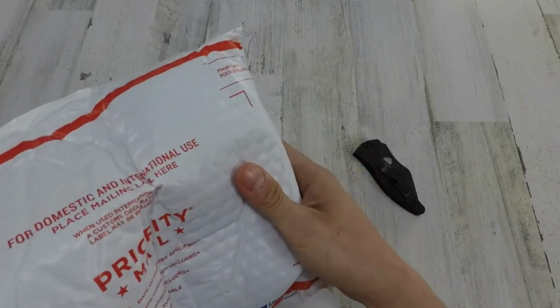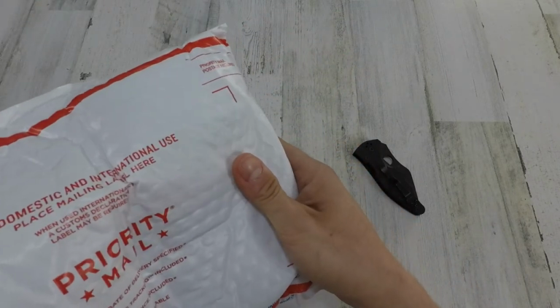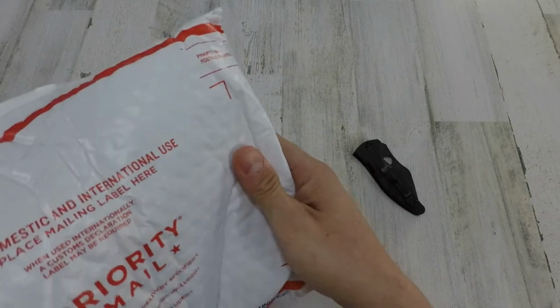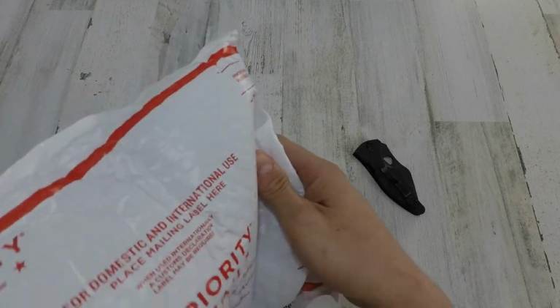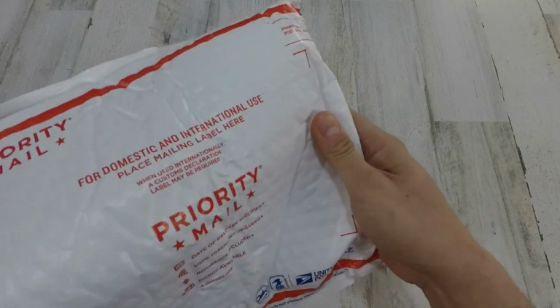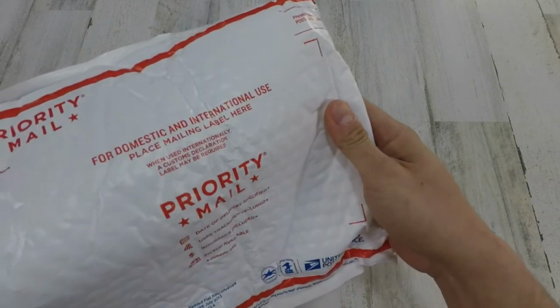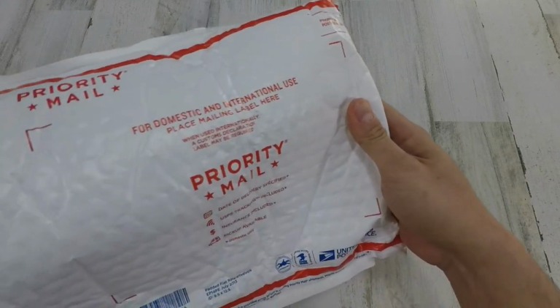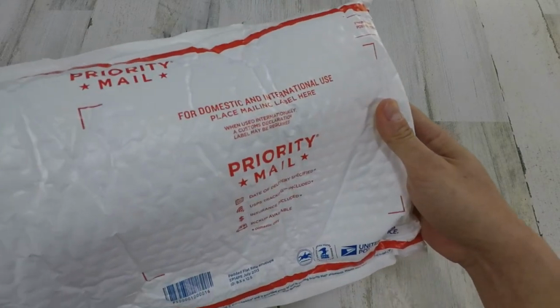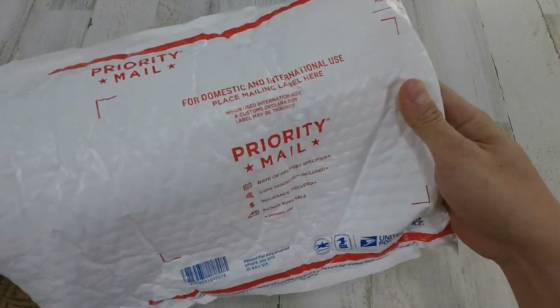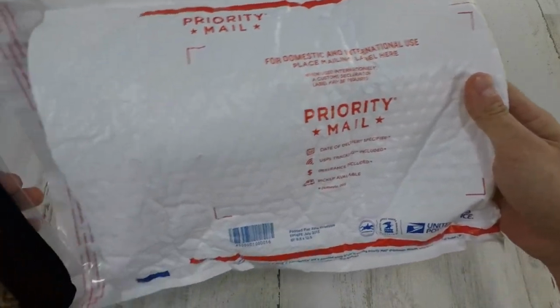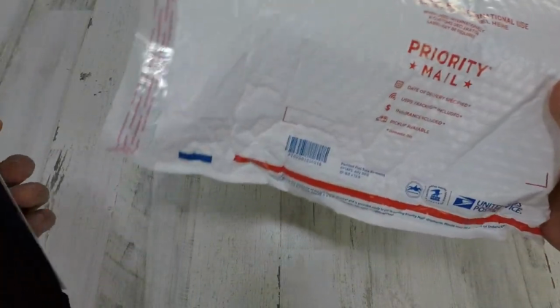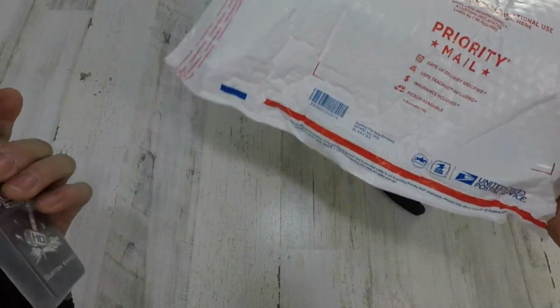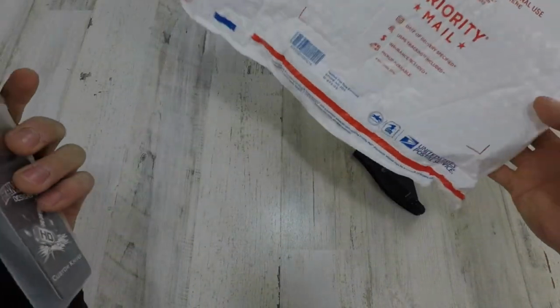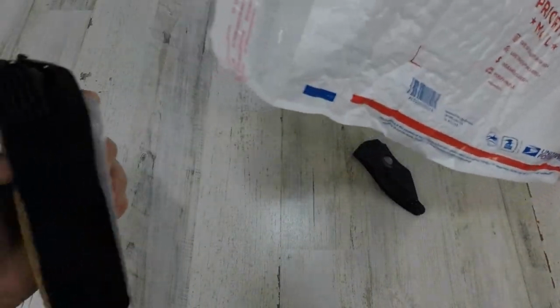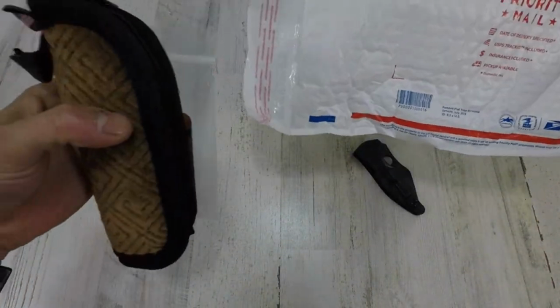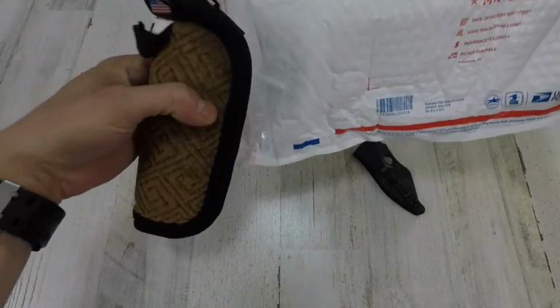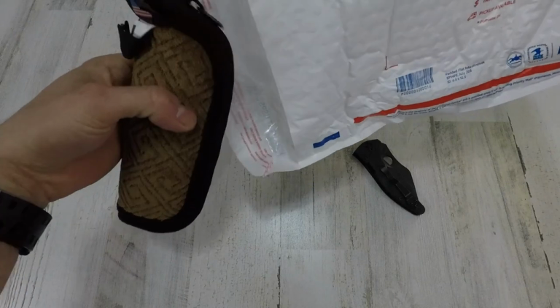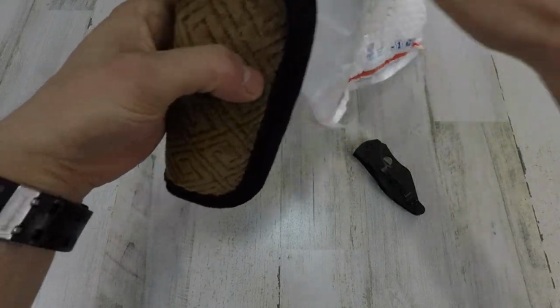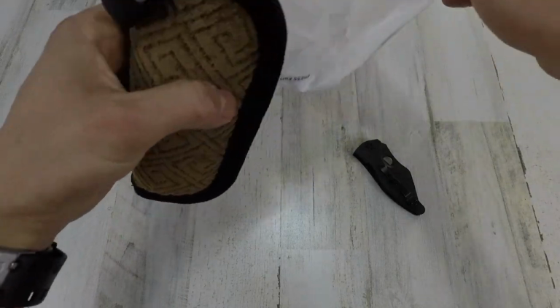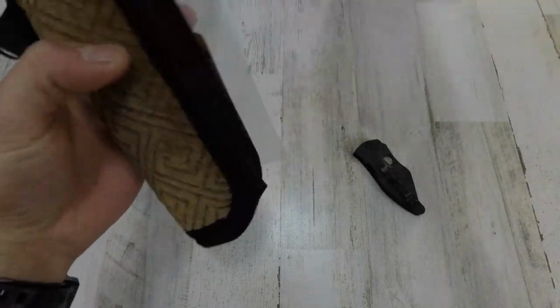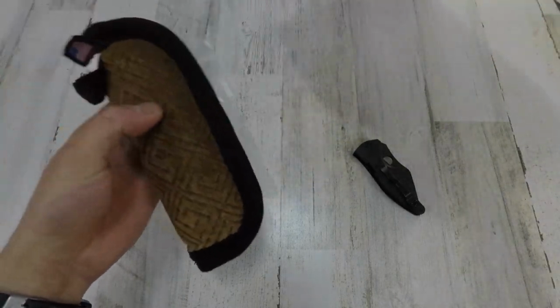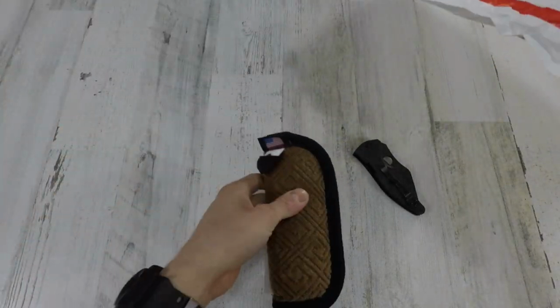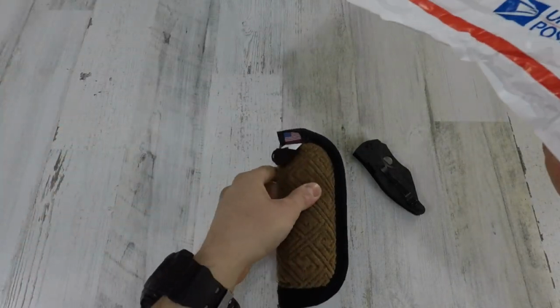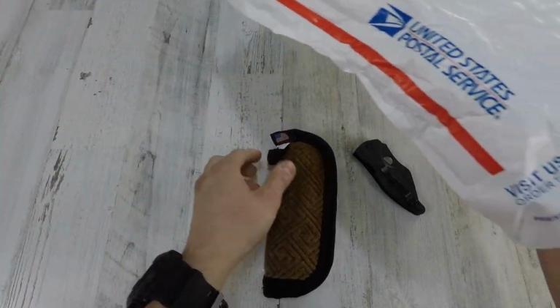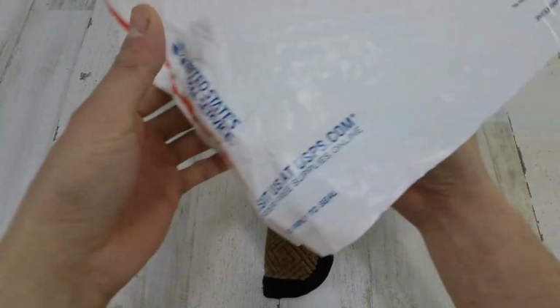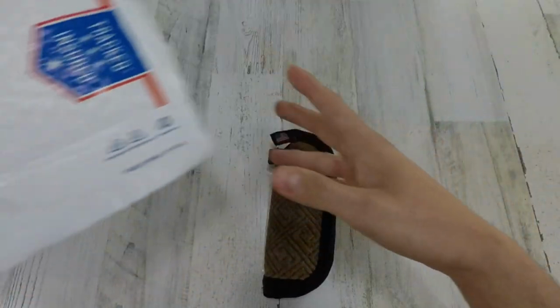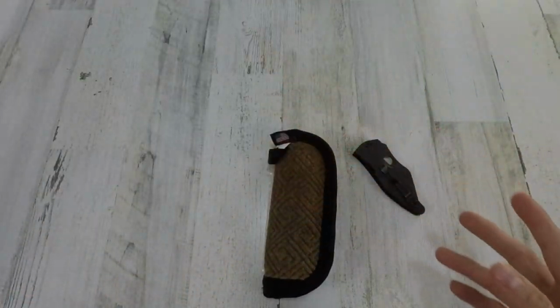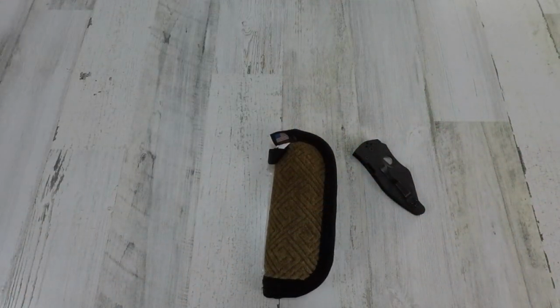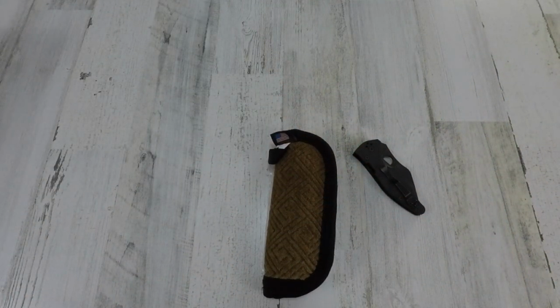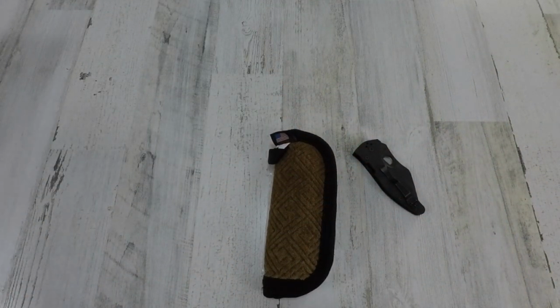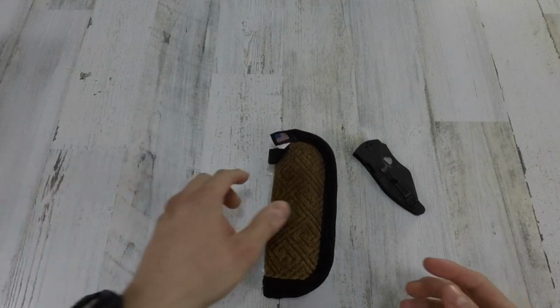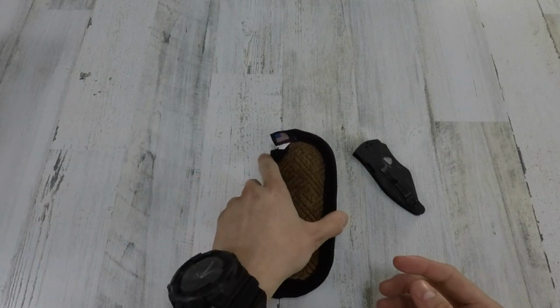Here we go — I have no idea how it's going to look. Oh wow, I had no idea it came in a sheath. Caught me off guard.